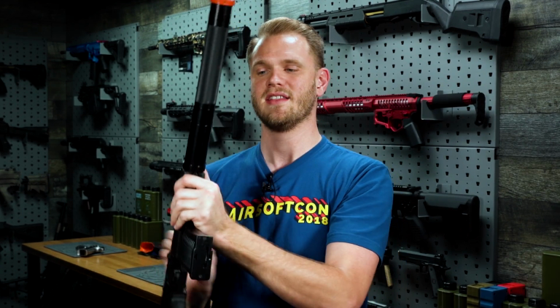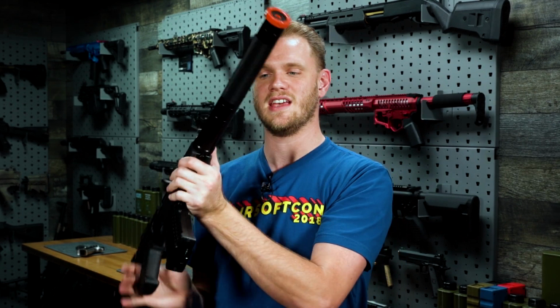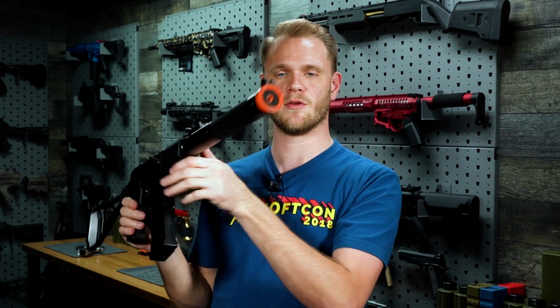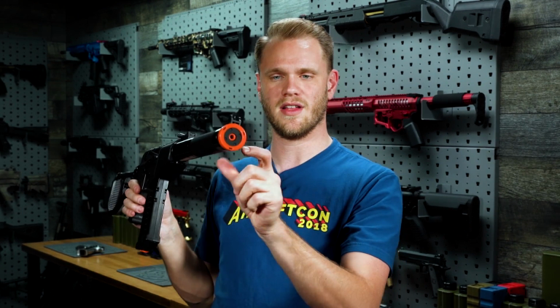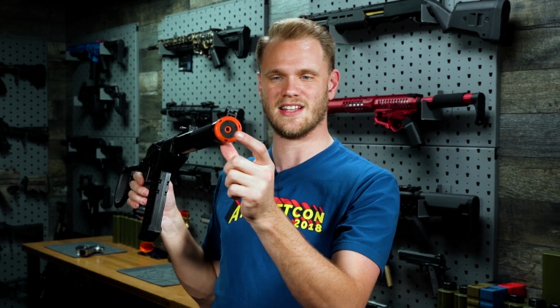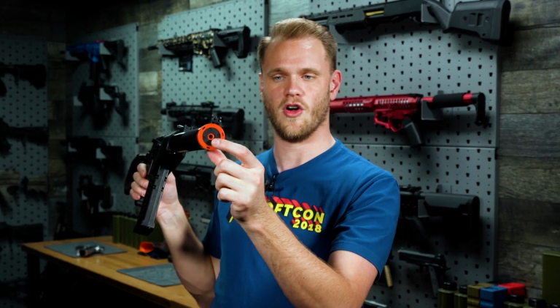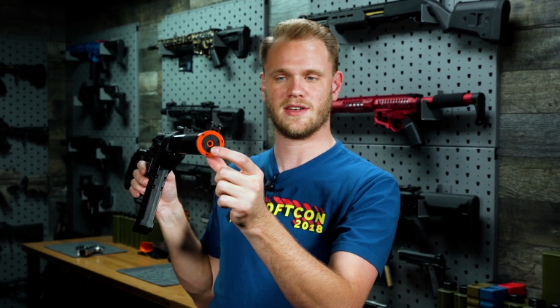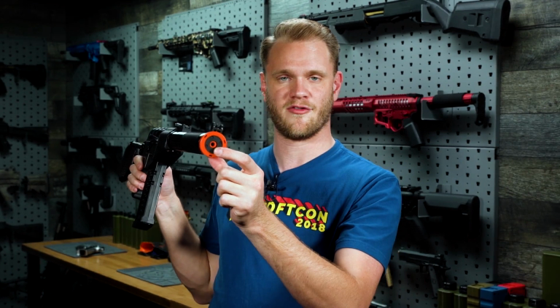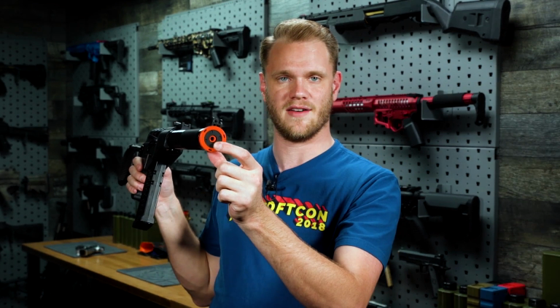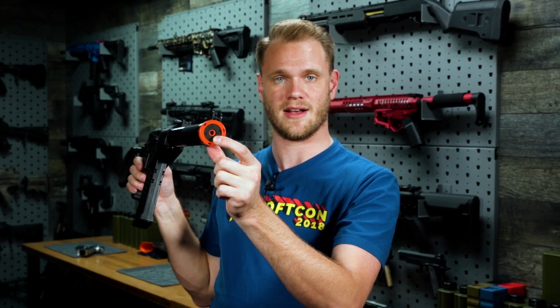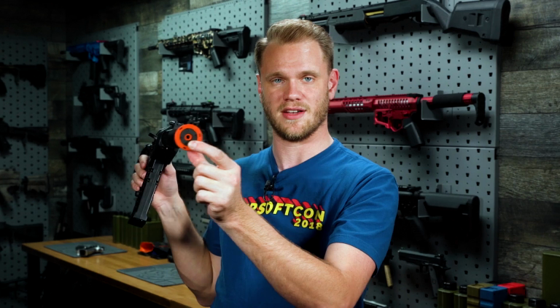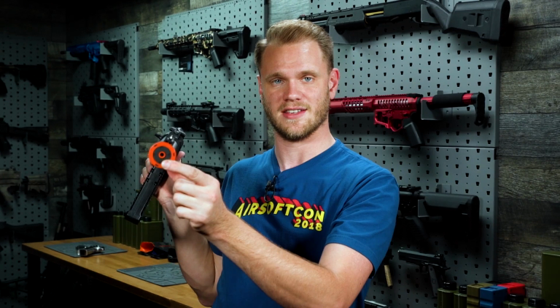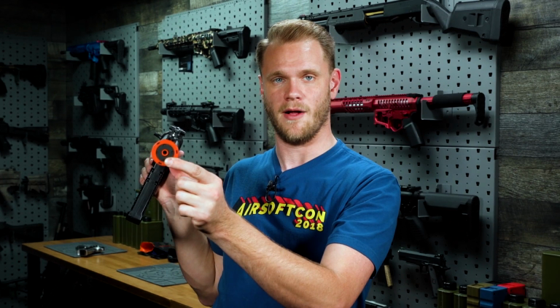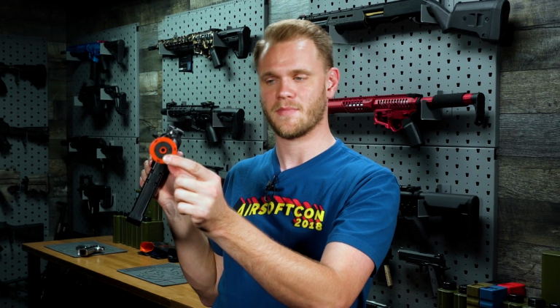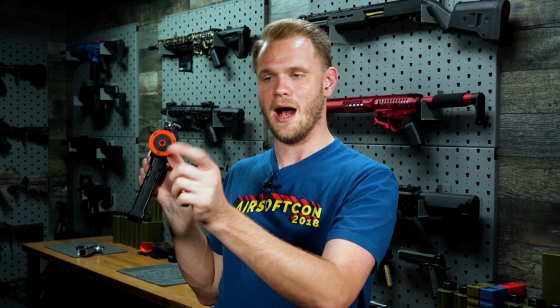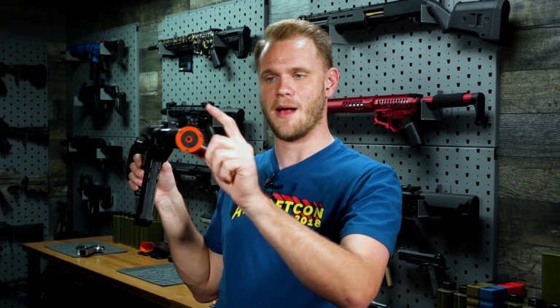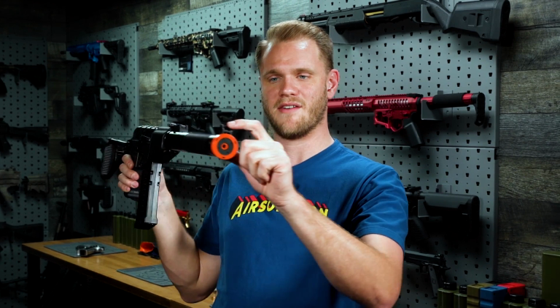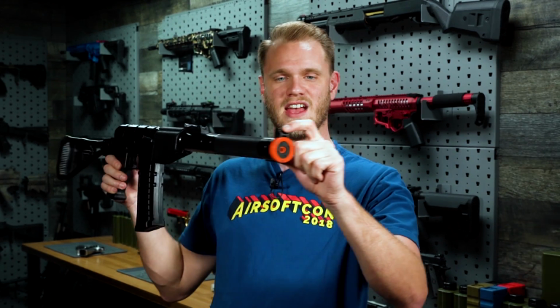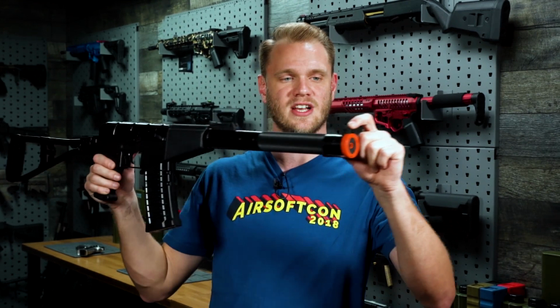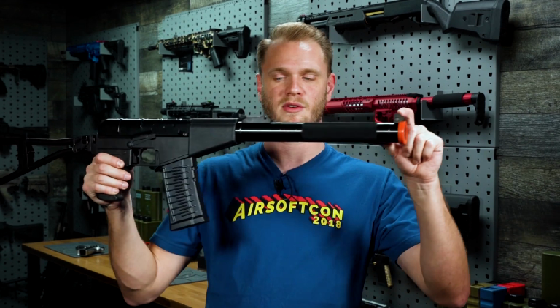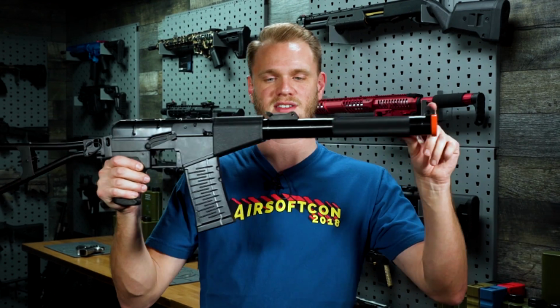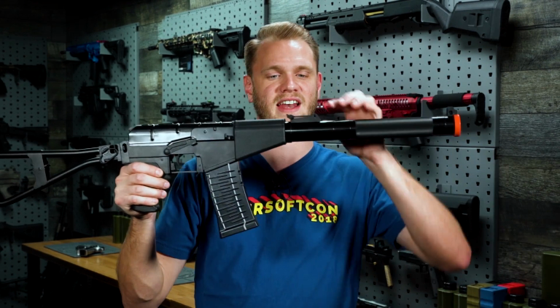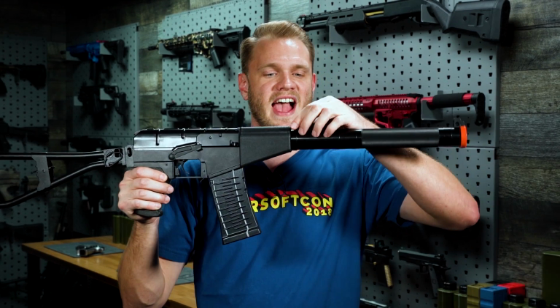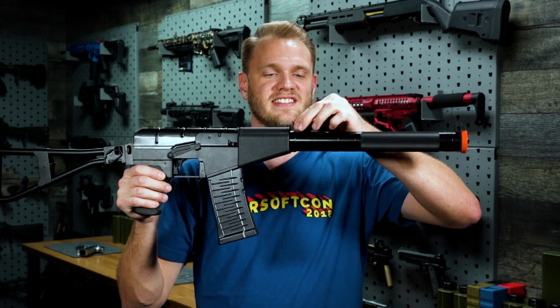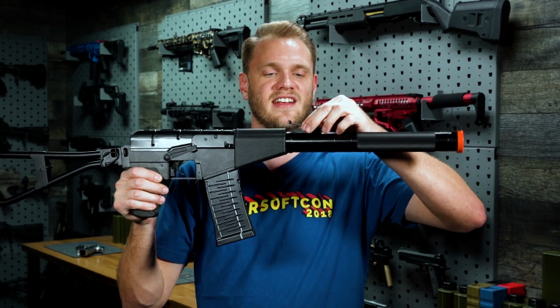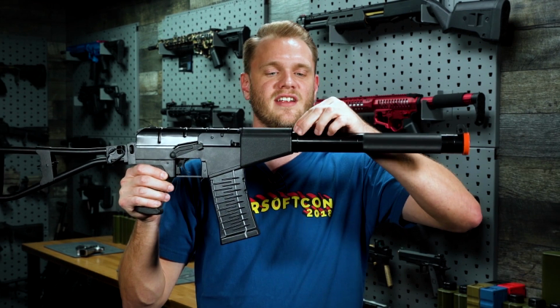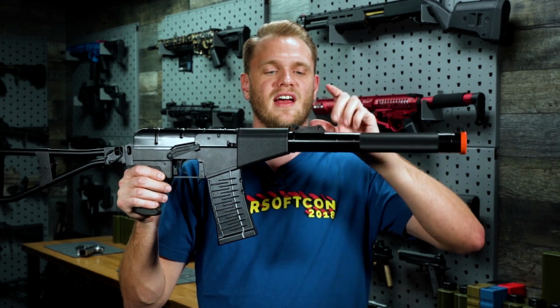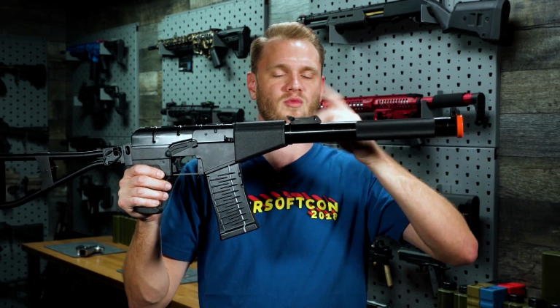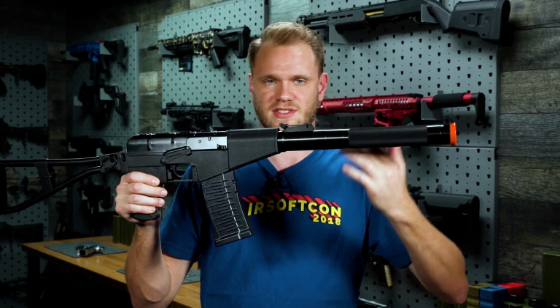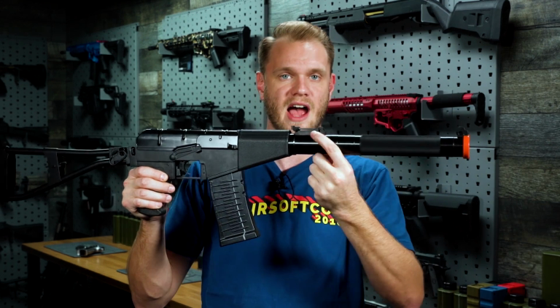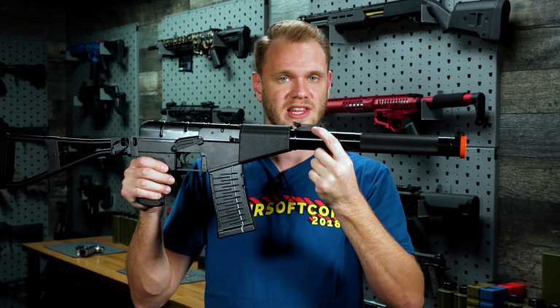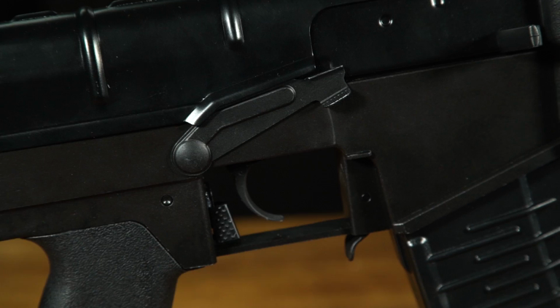The inner barrel extends all the way to the front of the mock suppressor as well. Up top, we have an adjustable front sight and a standard Russian-style leaf sight.